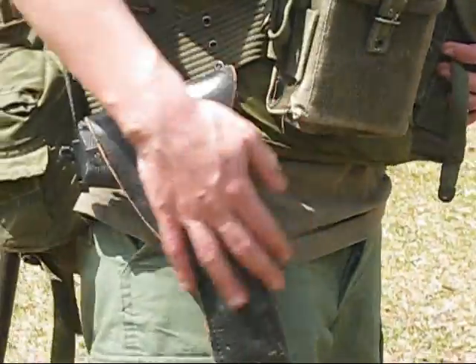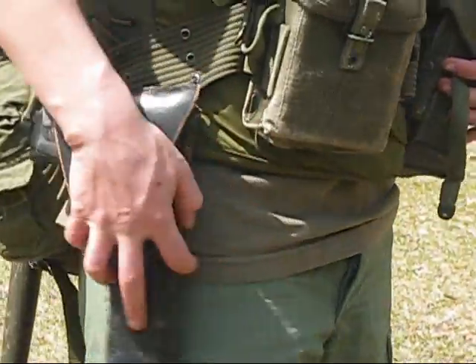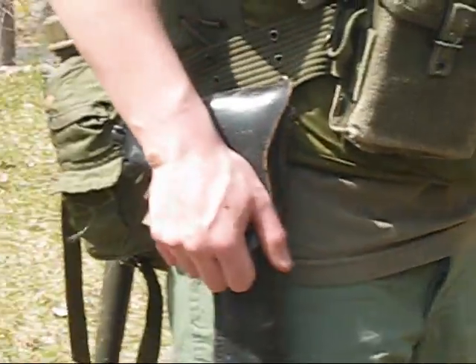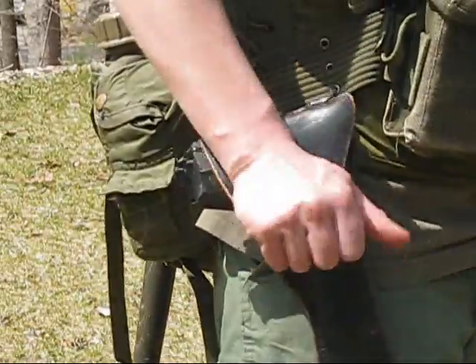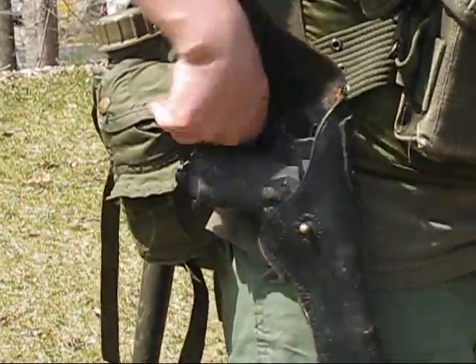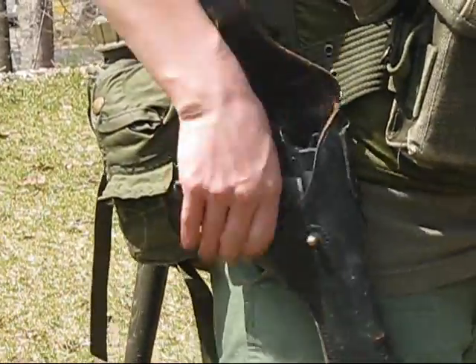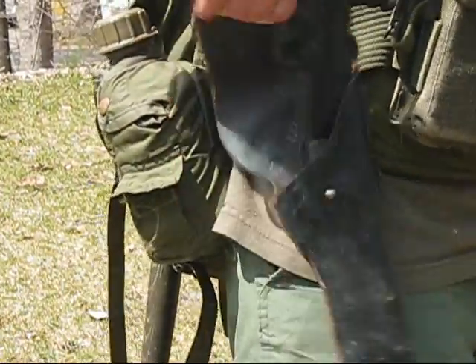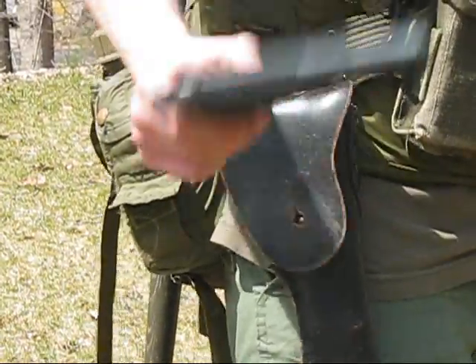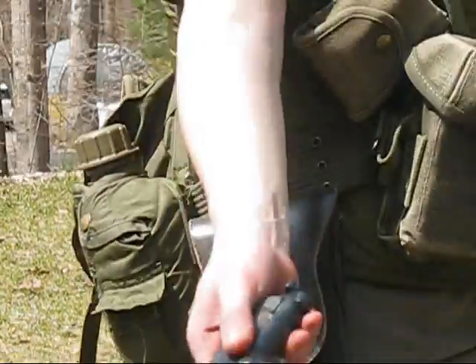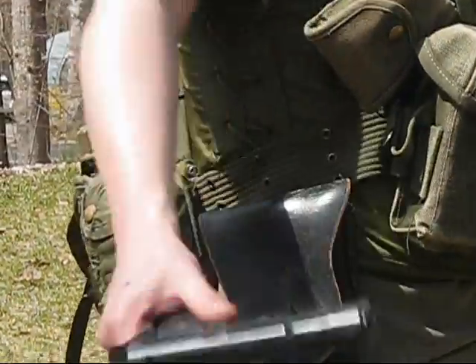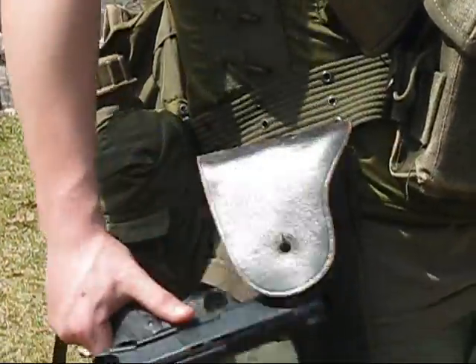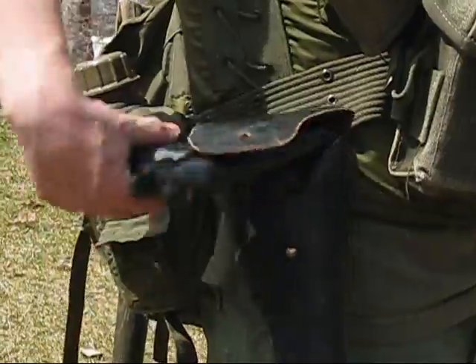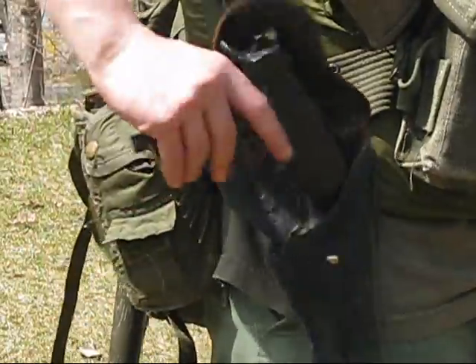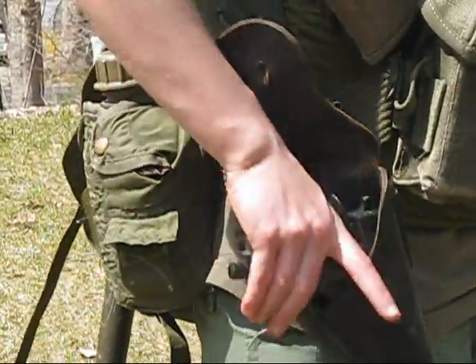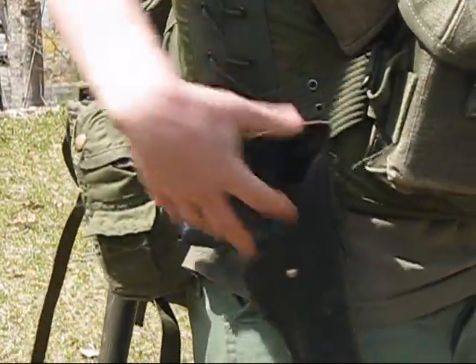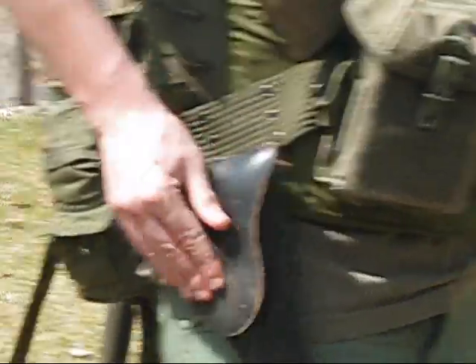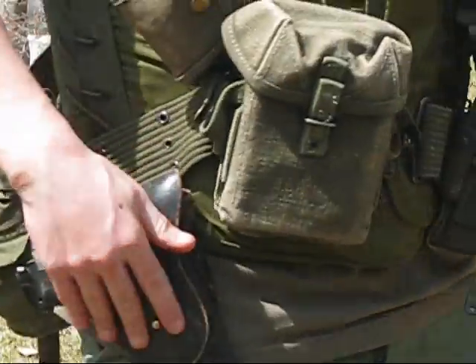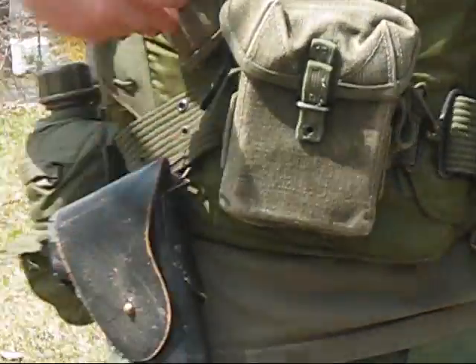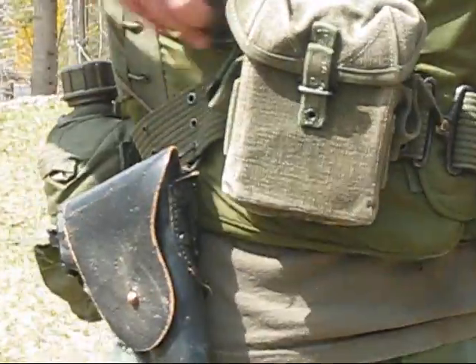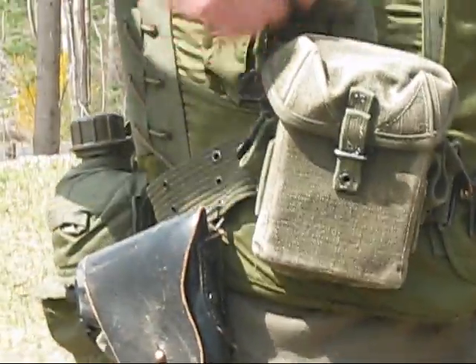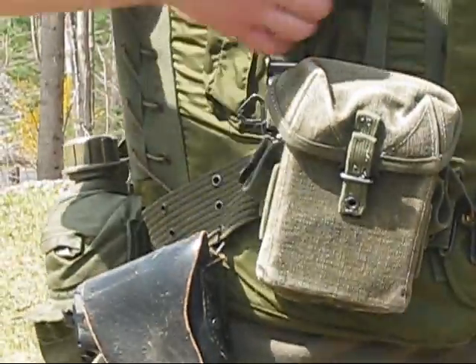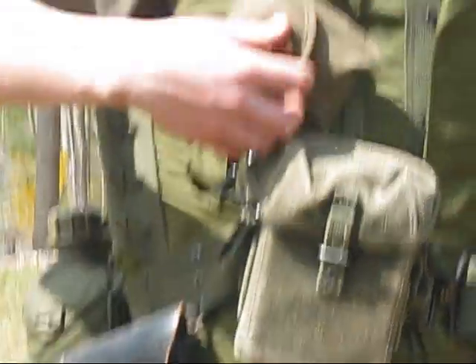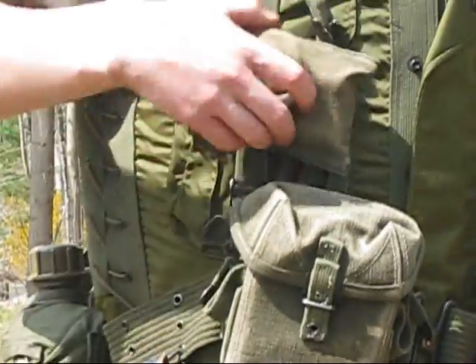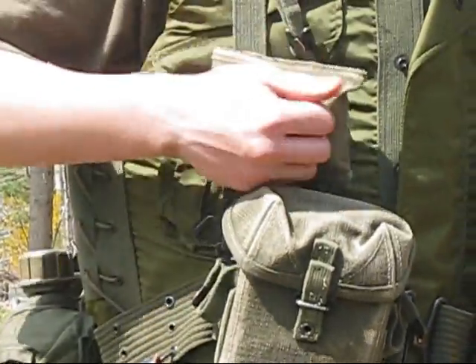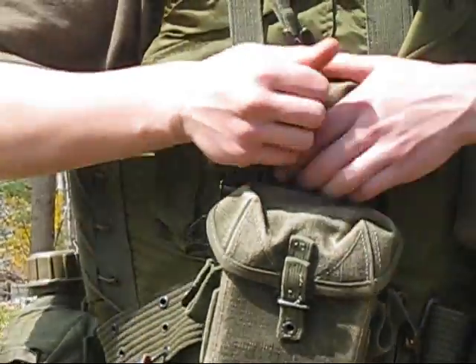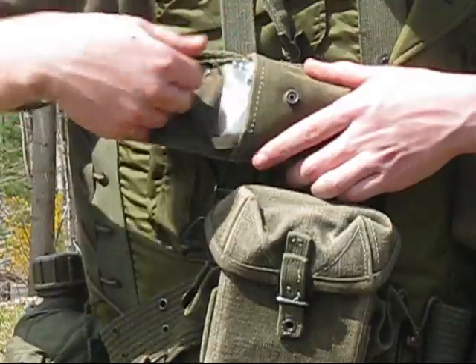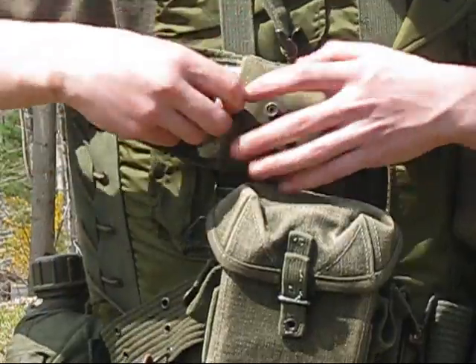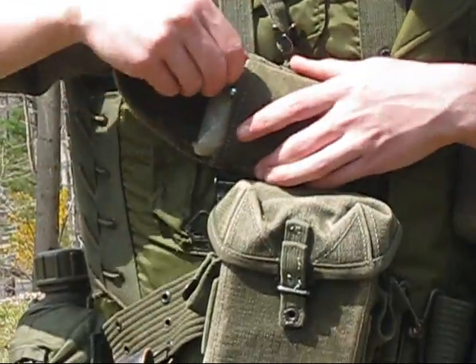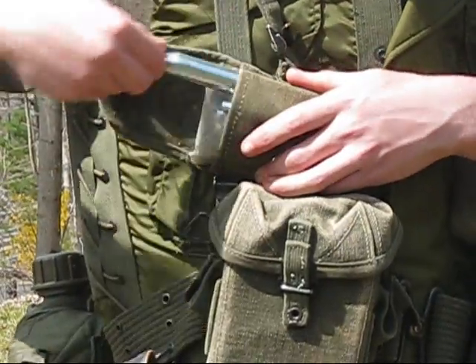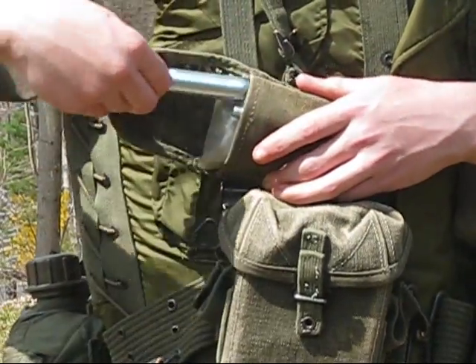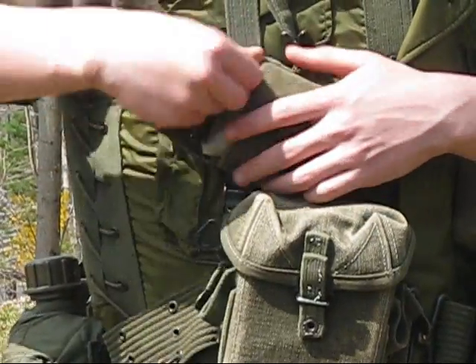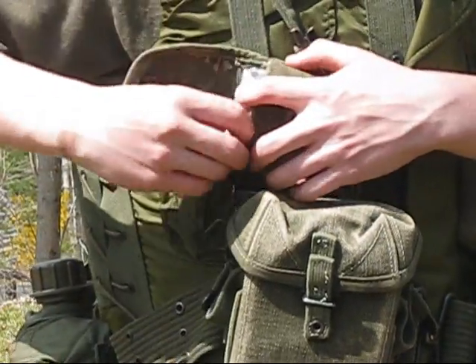This is the Colt pouch, and it's just got a Colt BB gun in it right now. This is the compass and first aid pouch — I keep my spare CO2 in there.